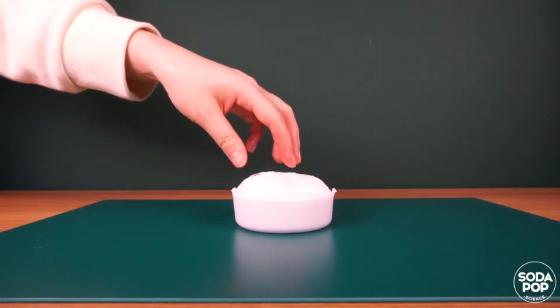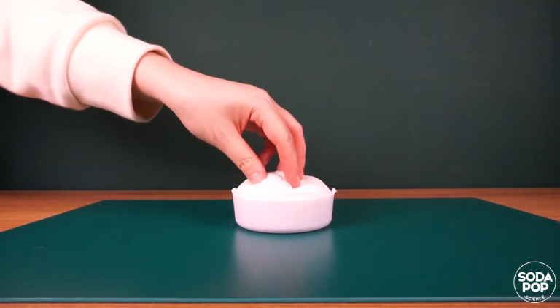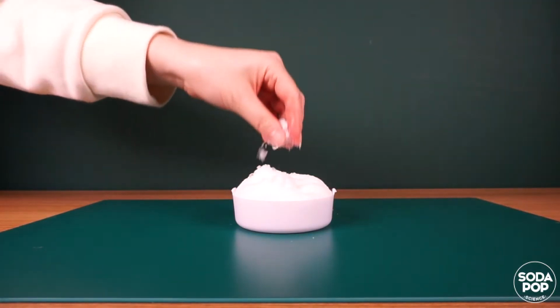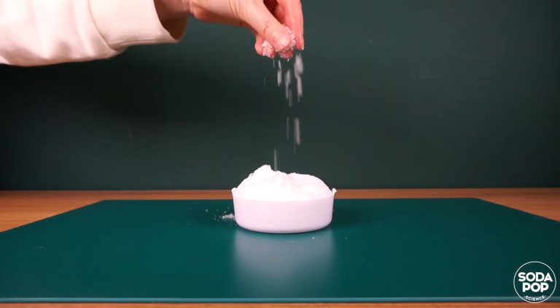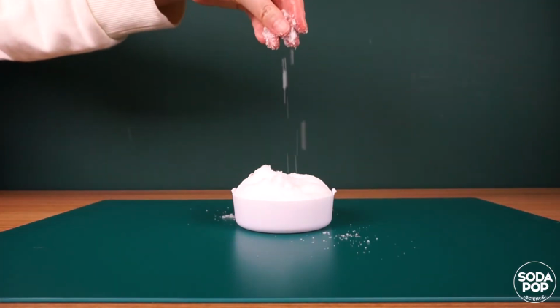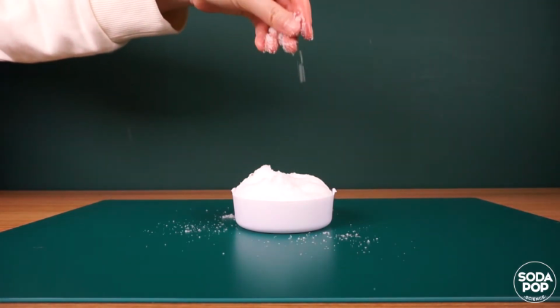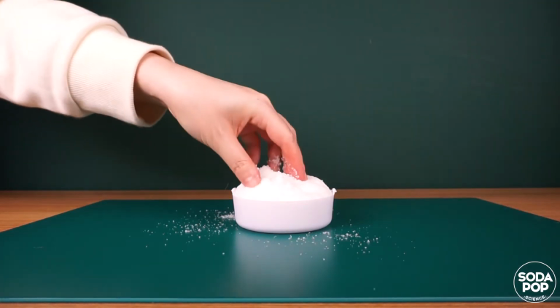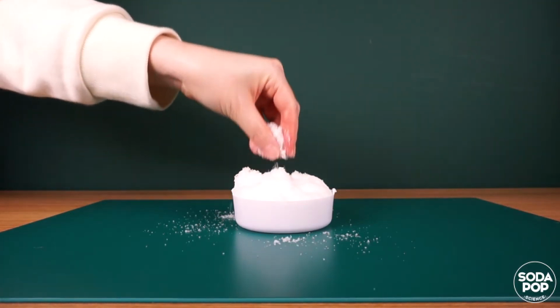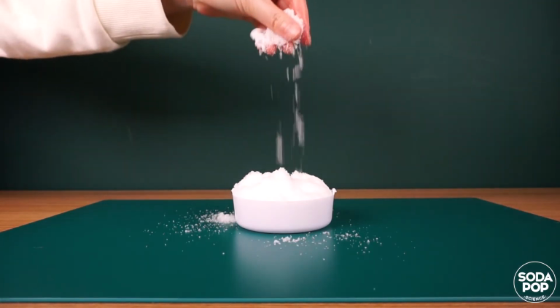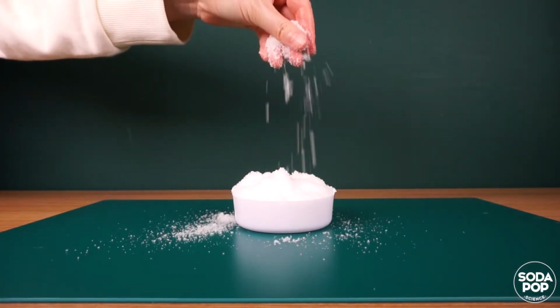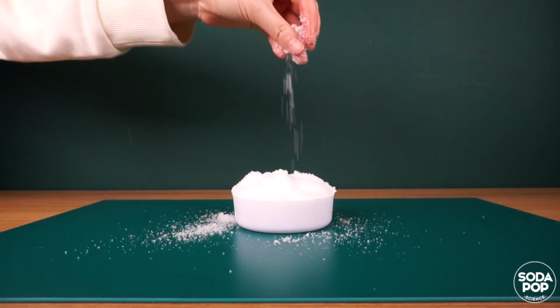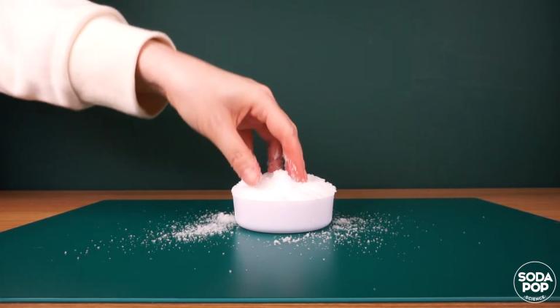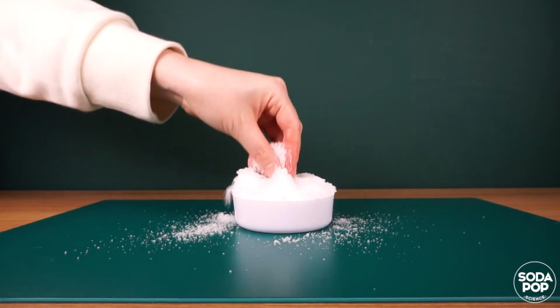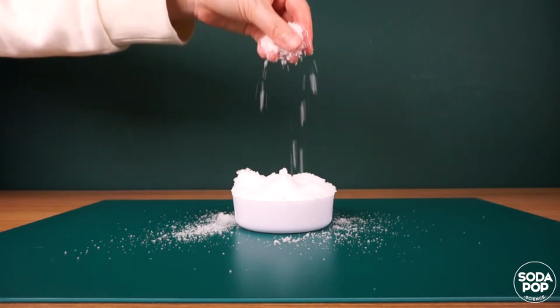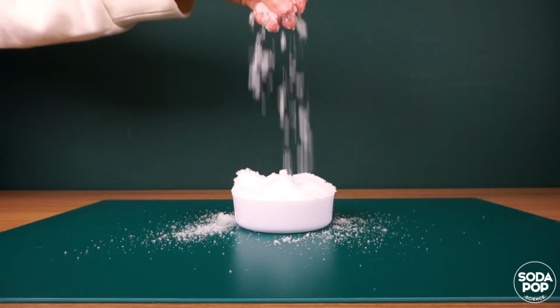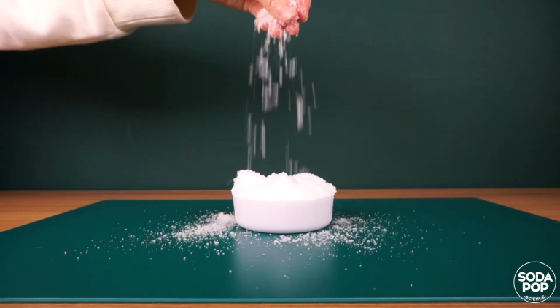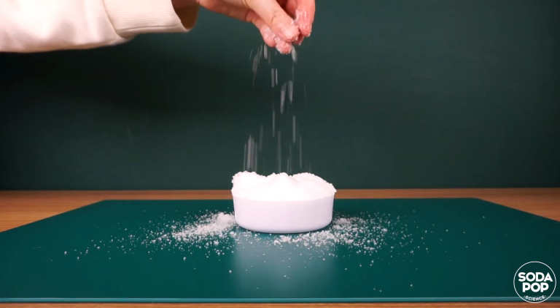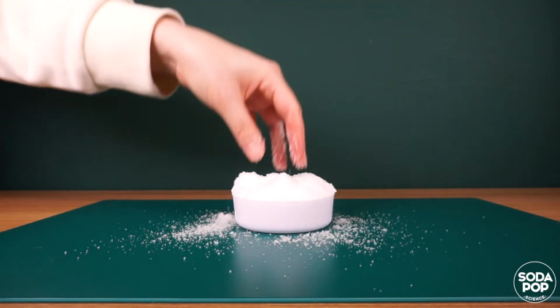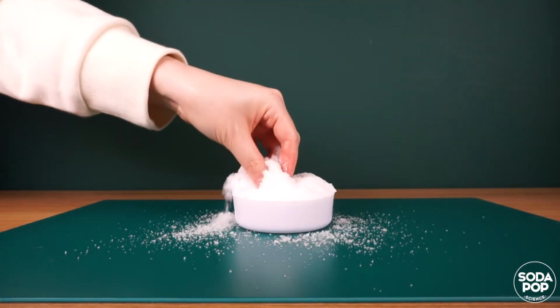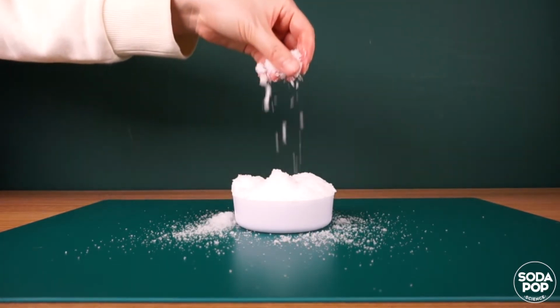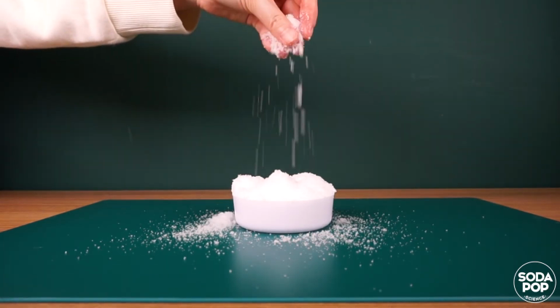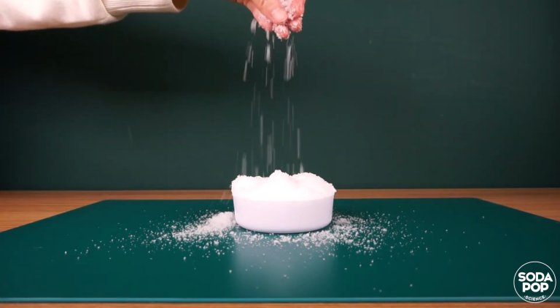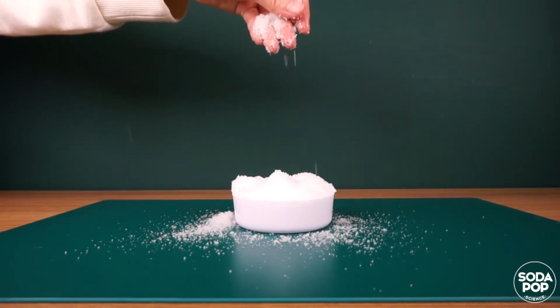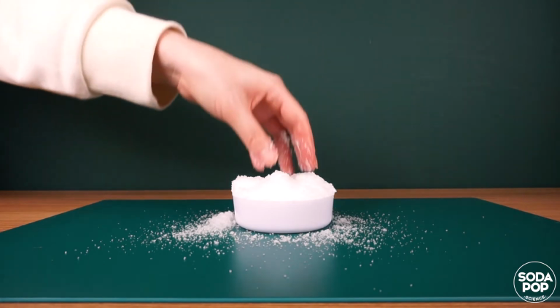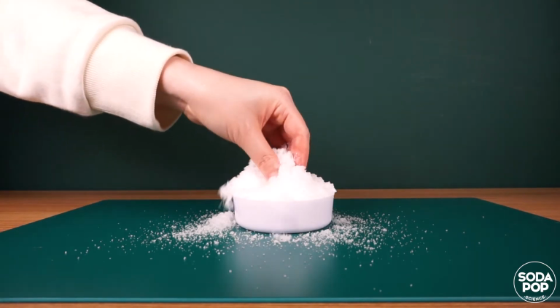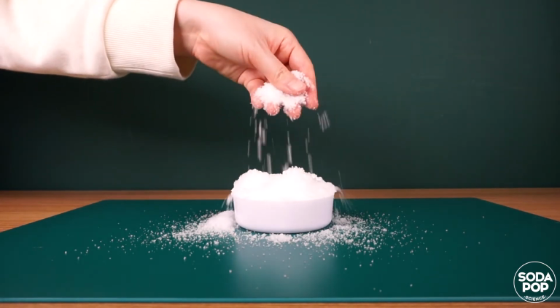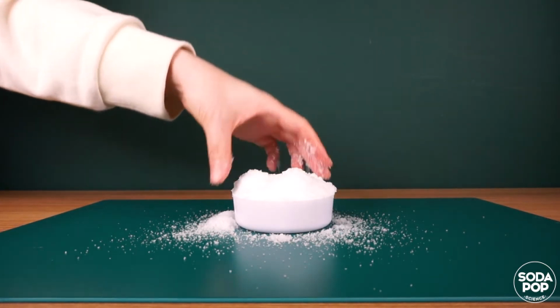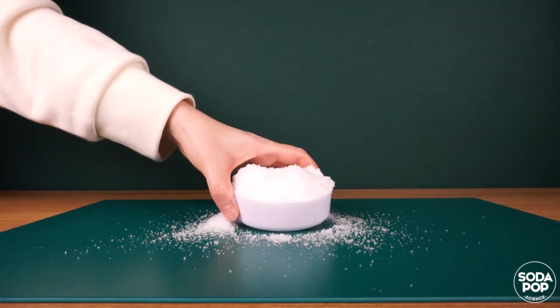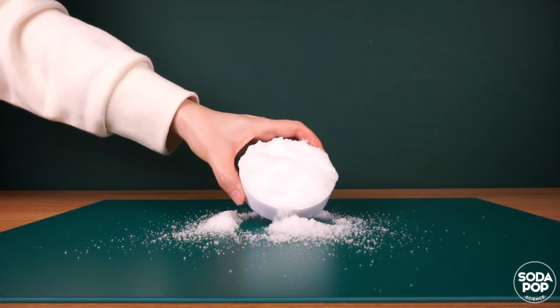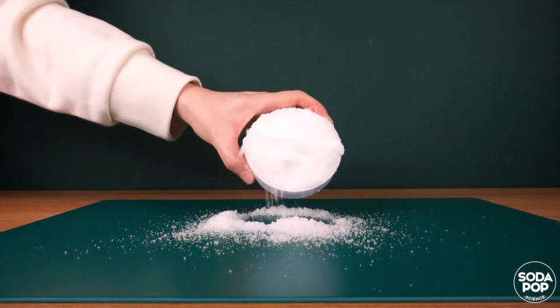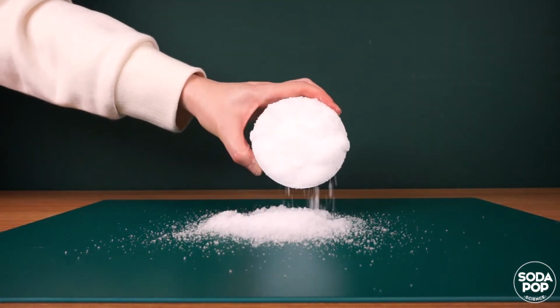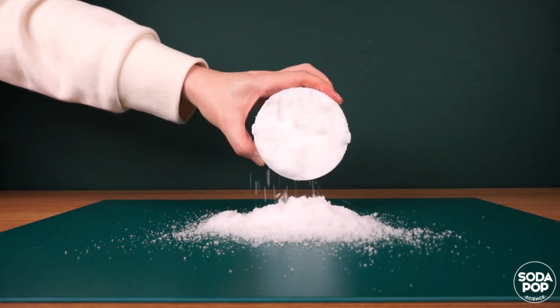Now let me touch and feel it. Wow, it's very fluffy. It feels like real snow, but this snow does not melt and is very fun to play with.